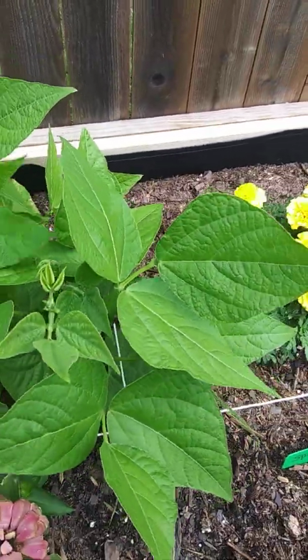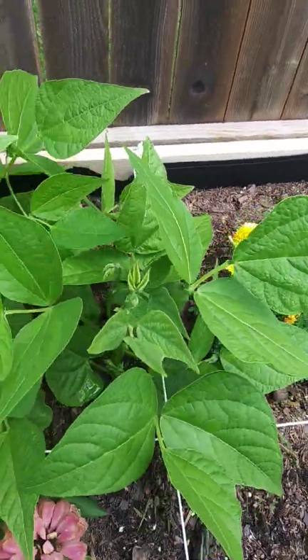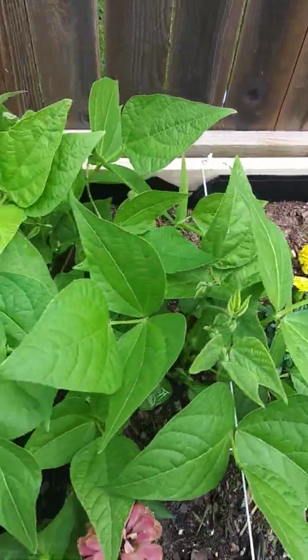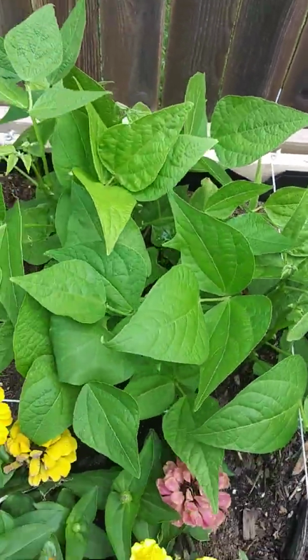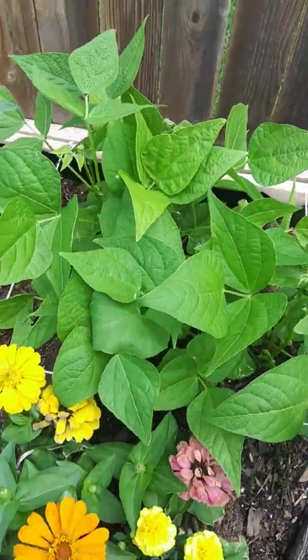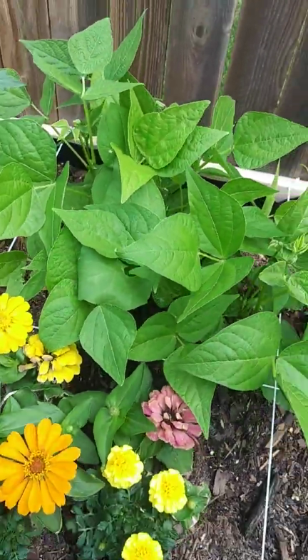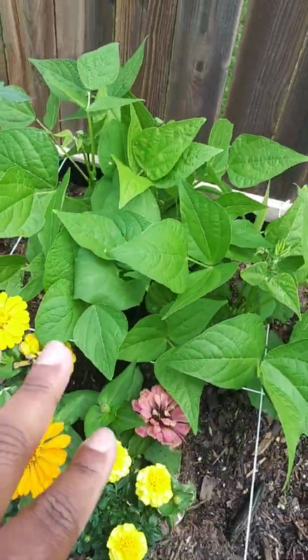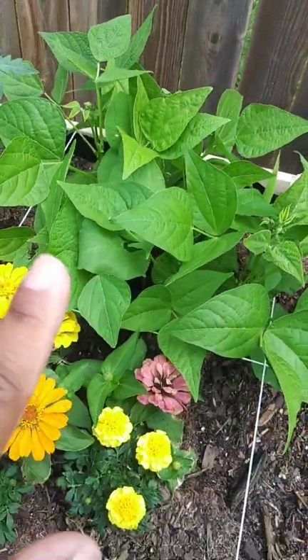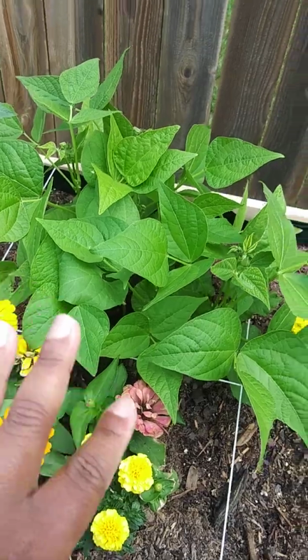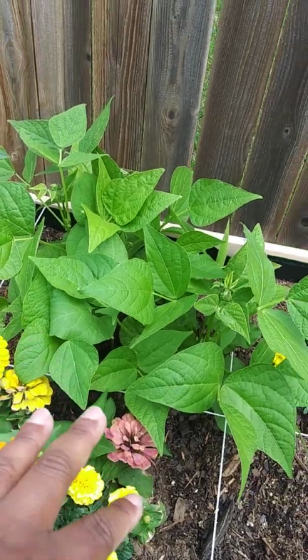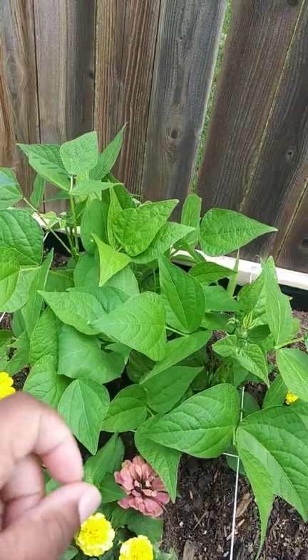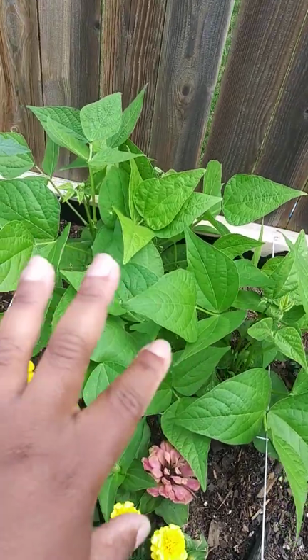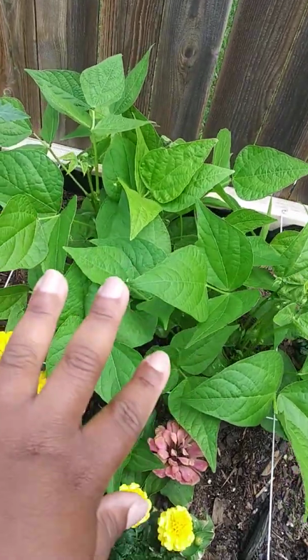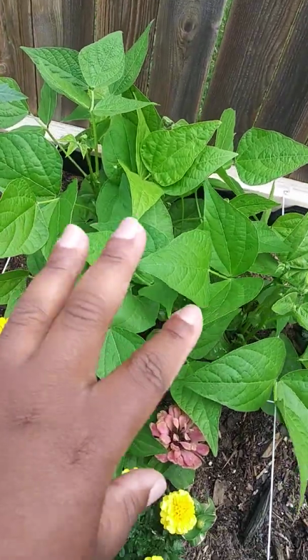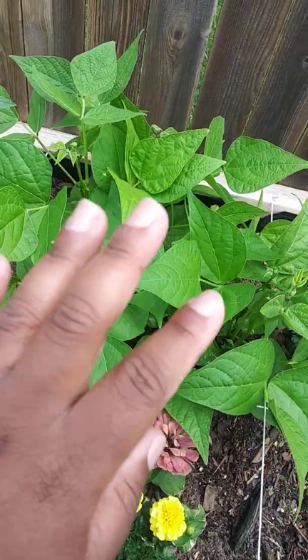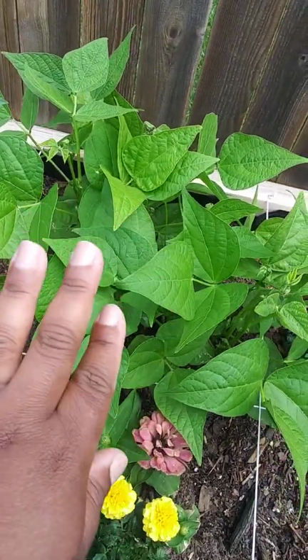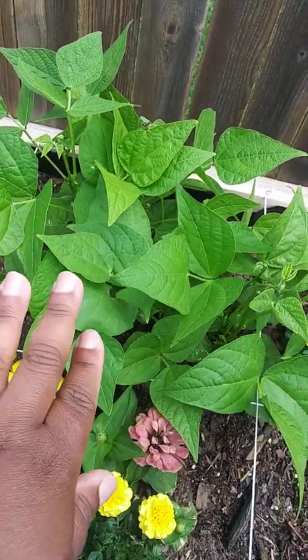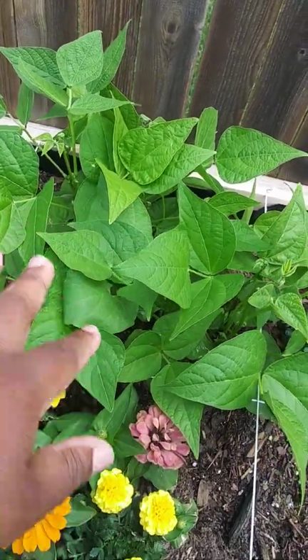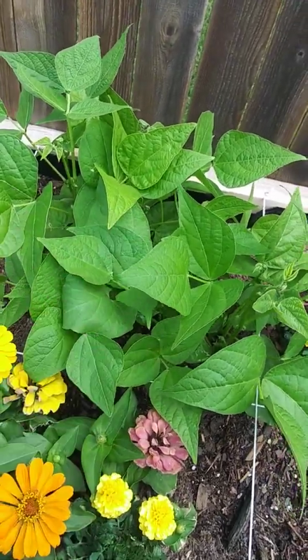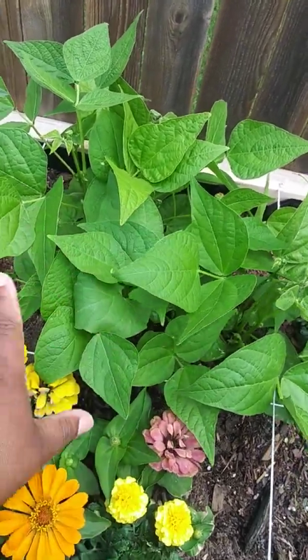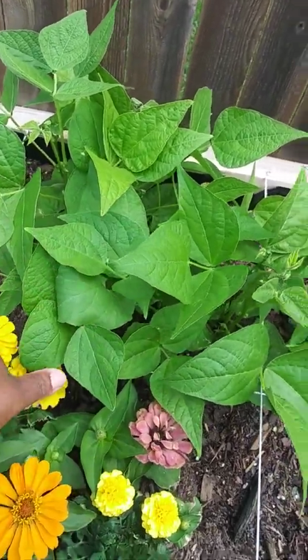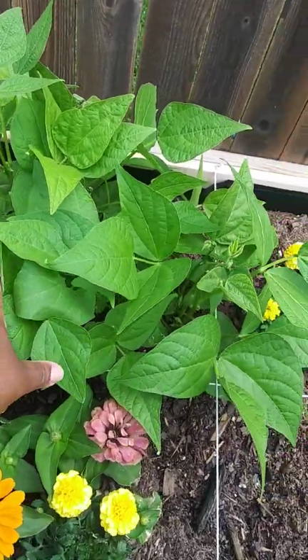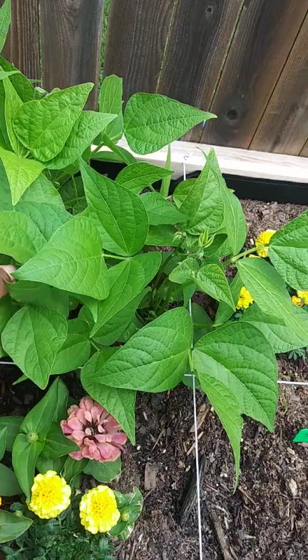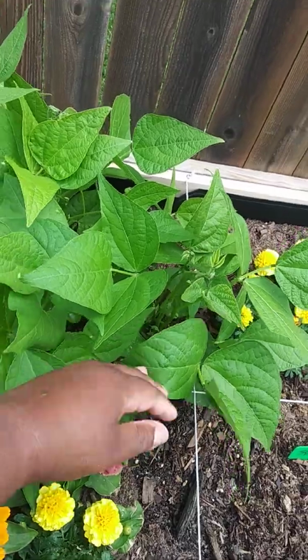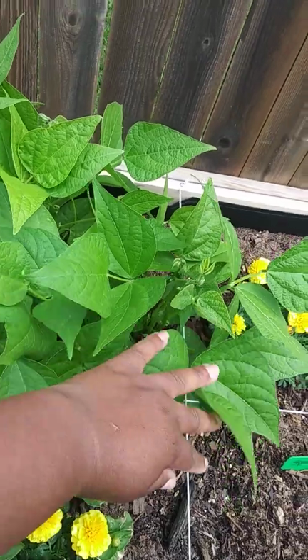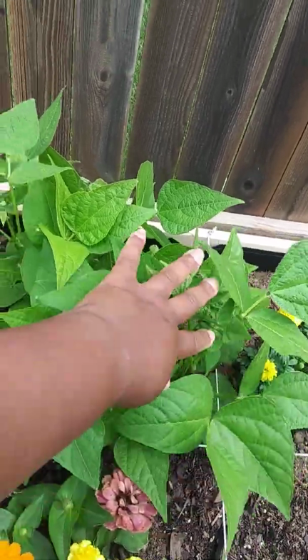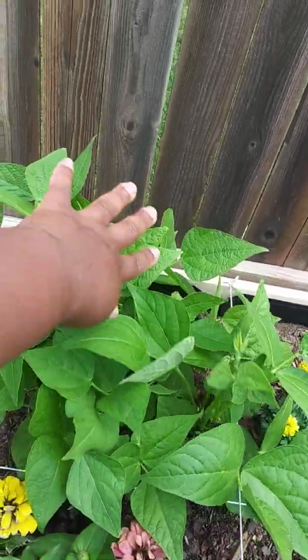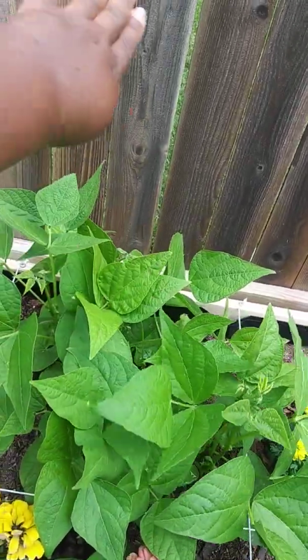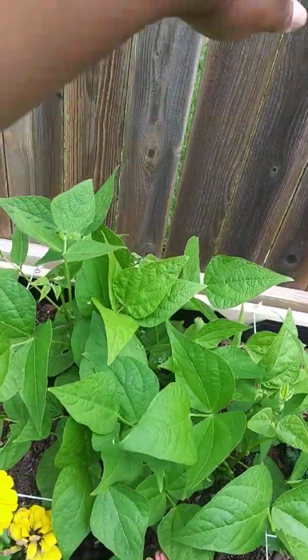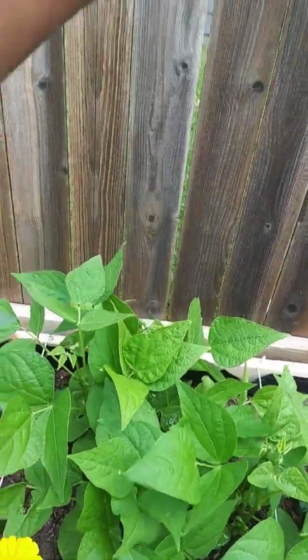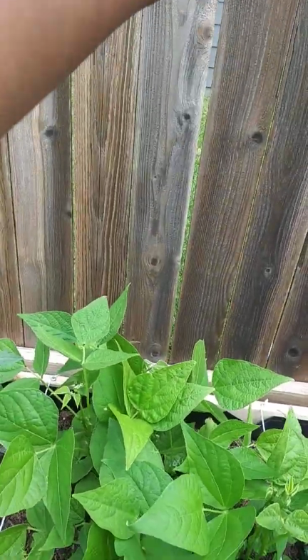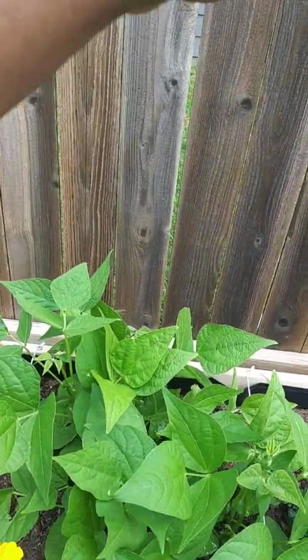They are bean pole plants. Let me tell you what I did — I kind of put a lot of beans in there, but my plan is to have them trail a little bit up that way.